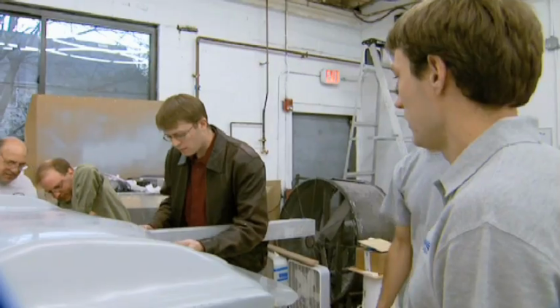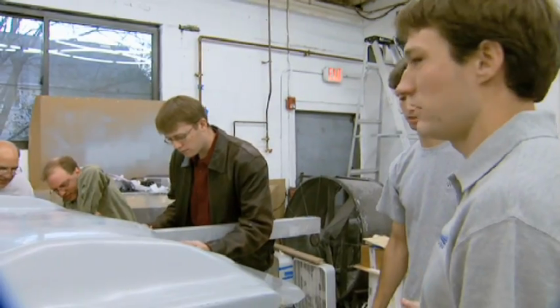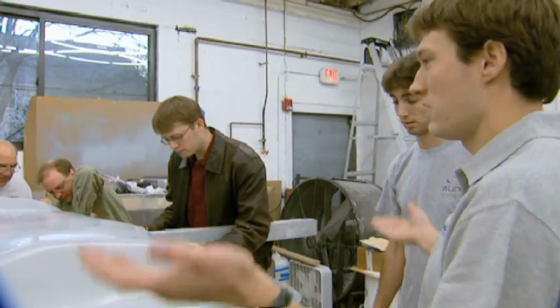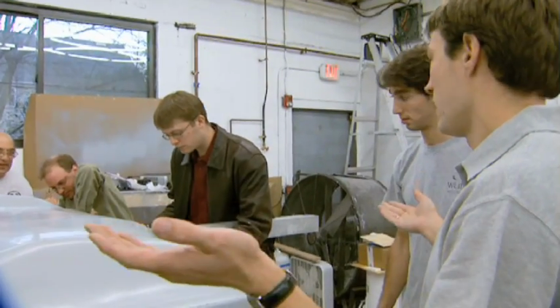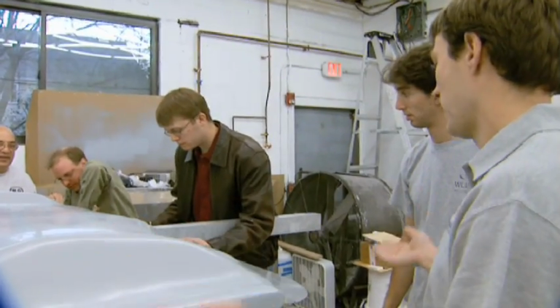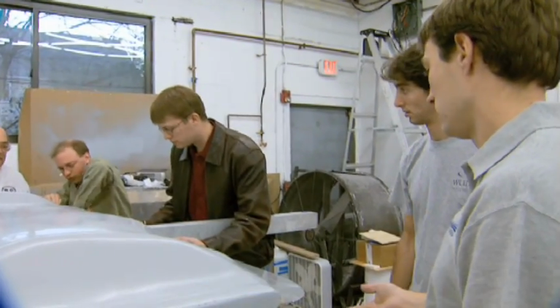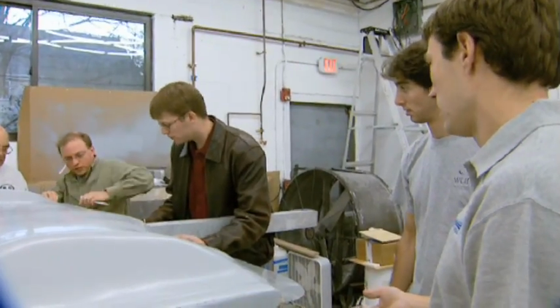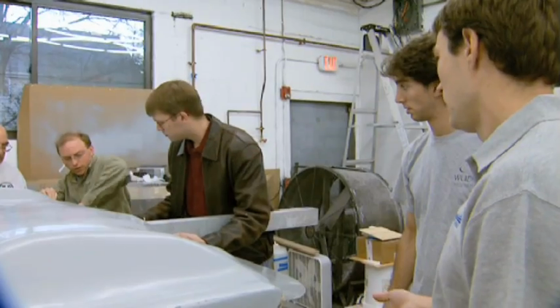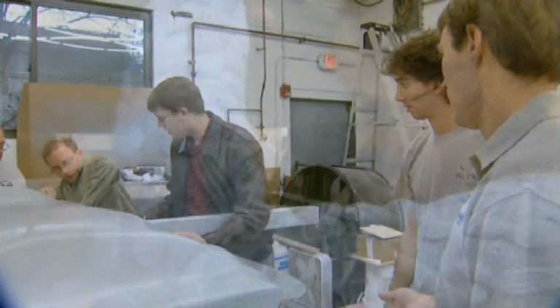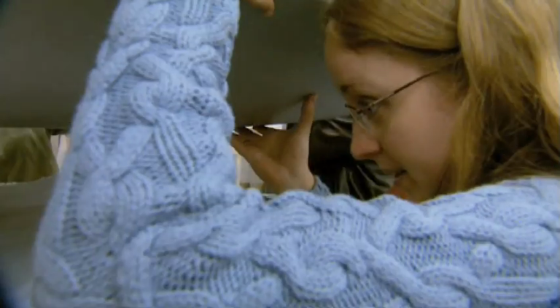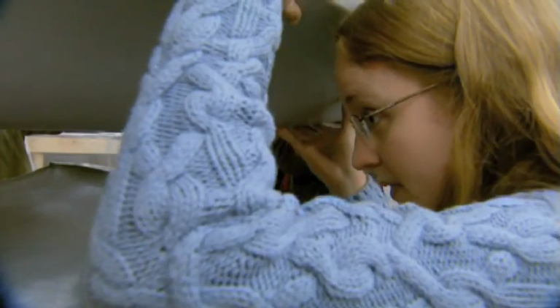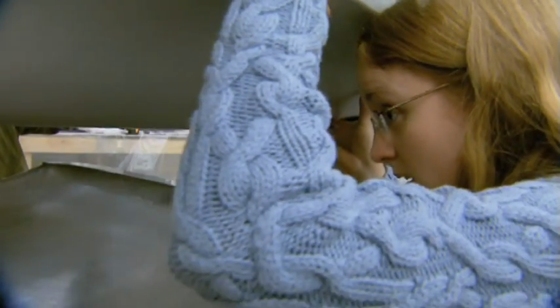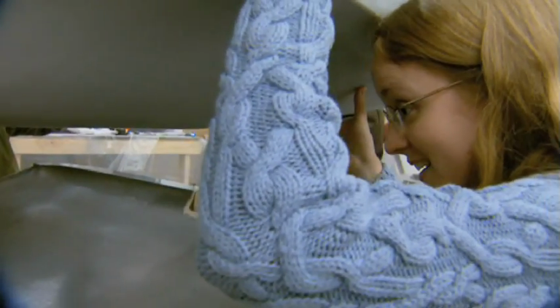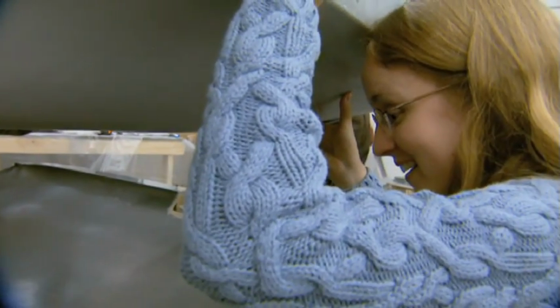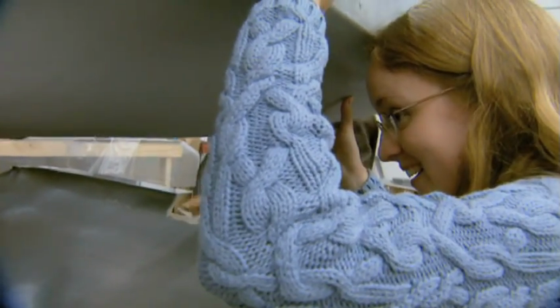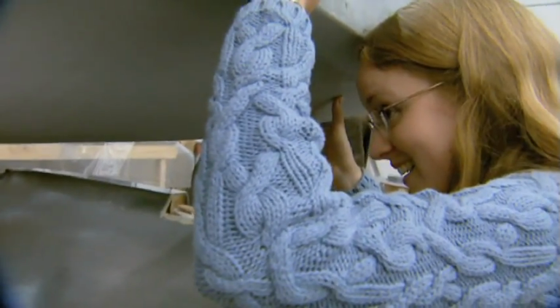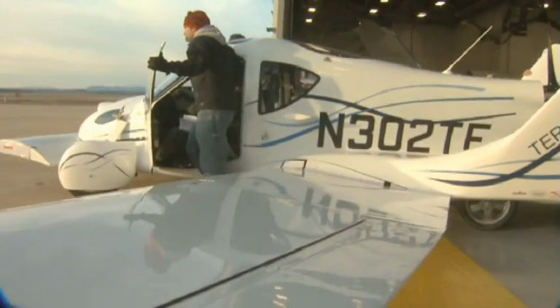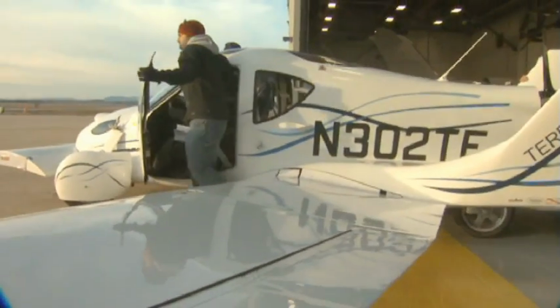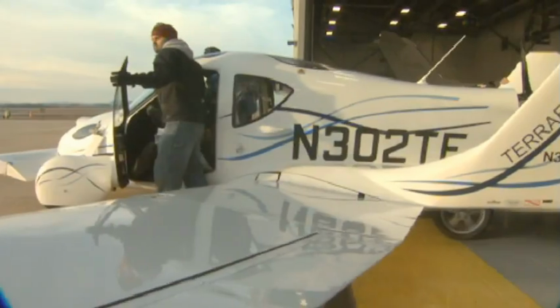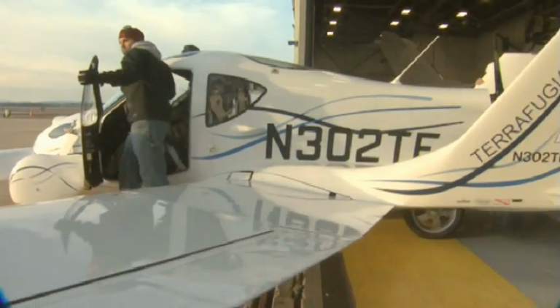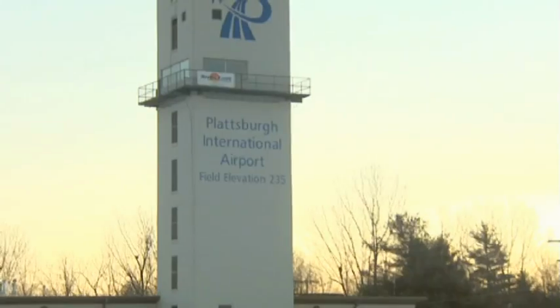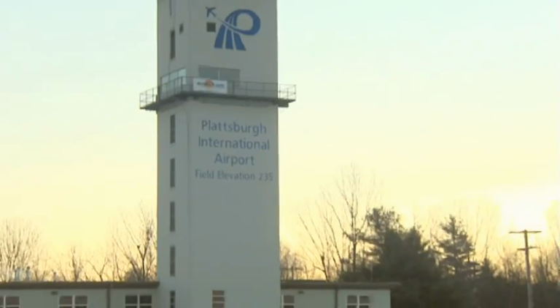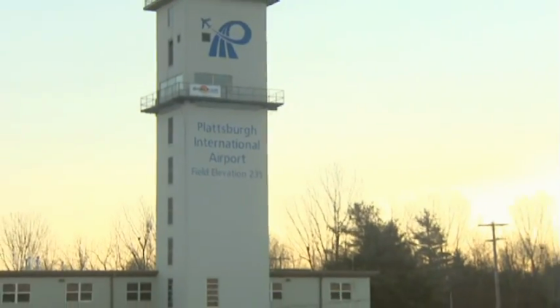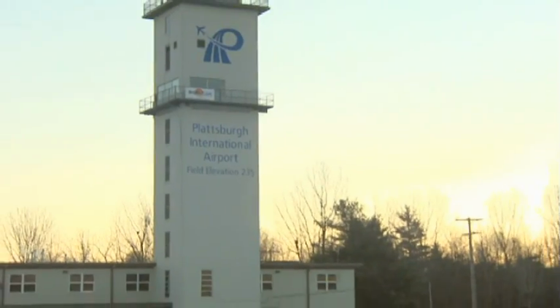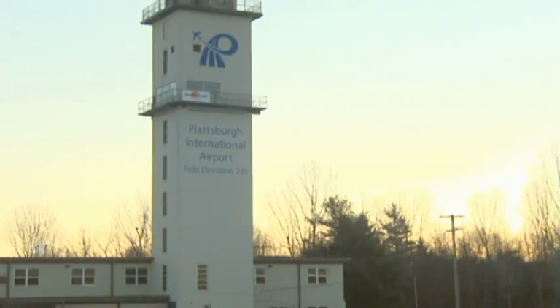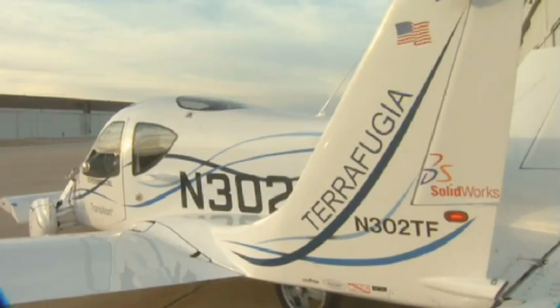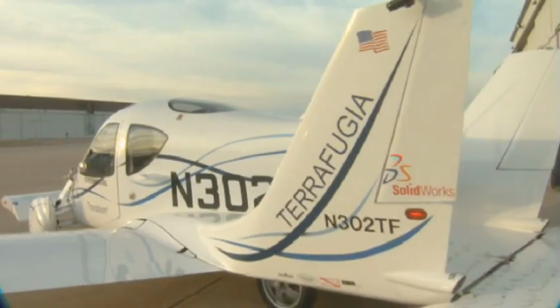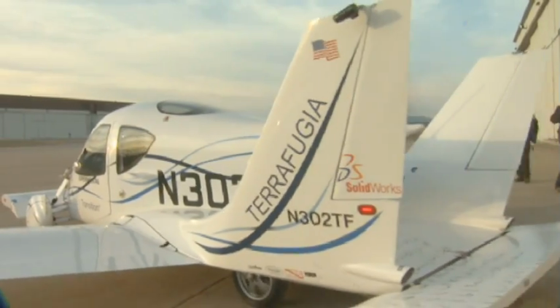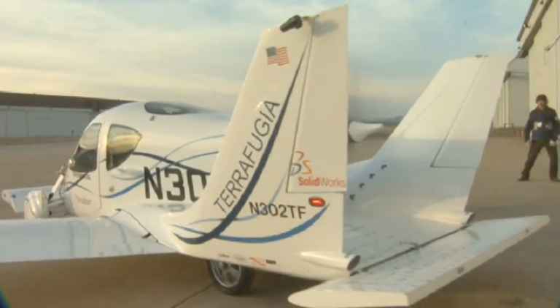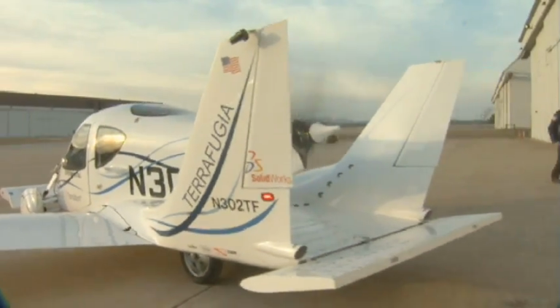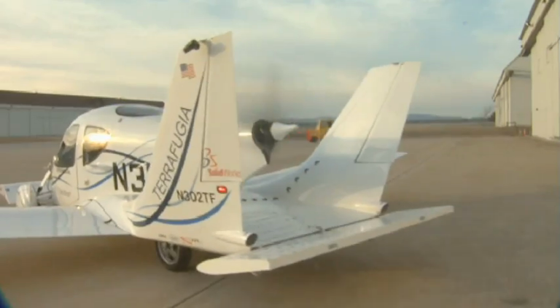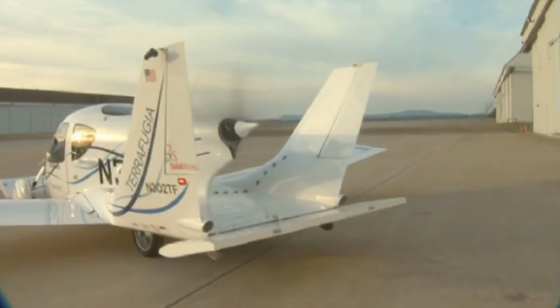Let's lift this whole thing up. A team of MIT-trained engineers began developing the Transition nearly four years ago. Earlier this month in Plattsburgh, New York, those engineers experienced their Wright Brothers moment.